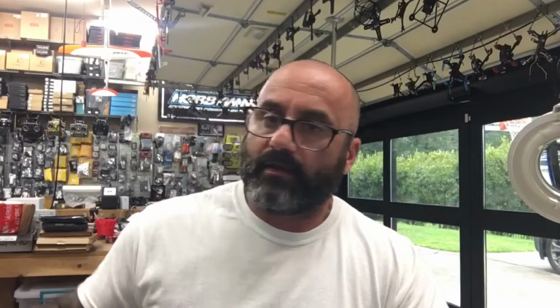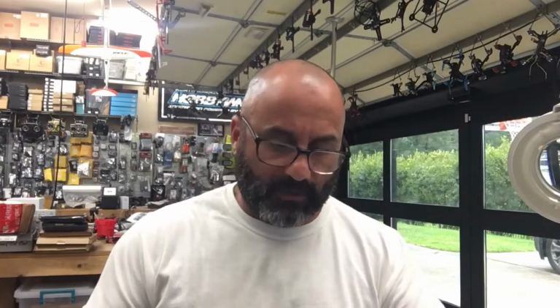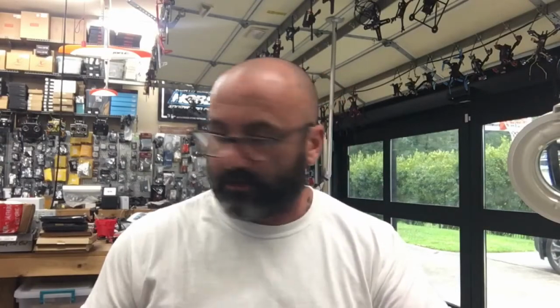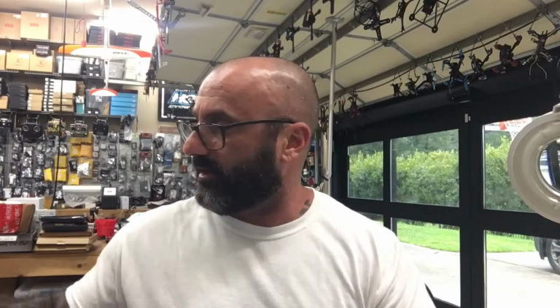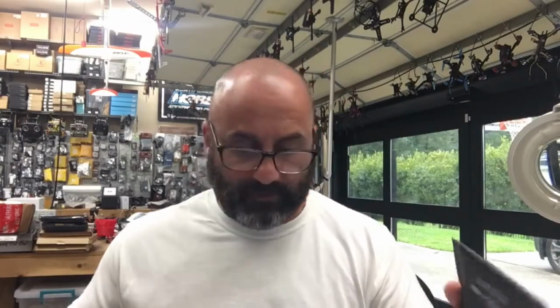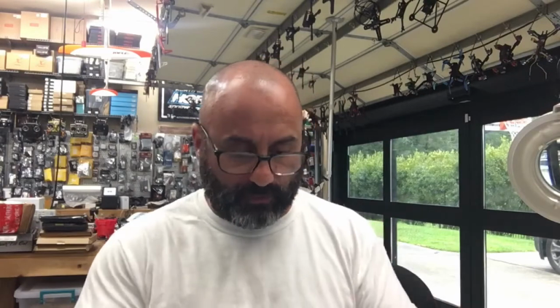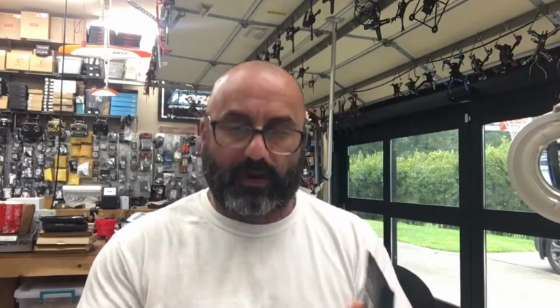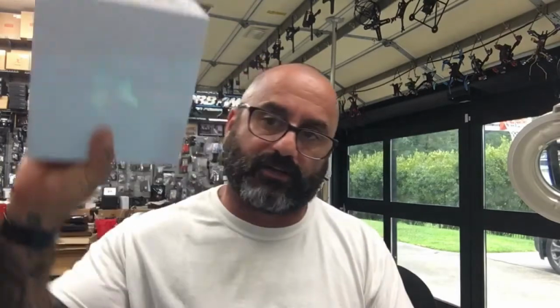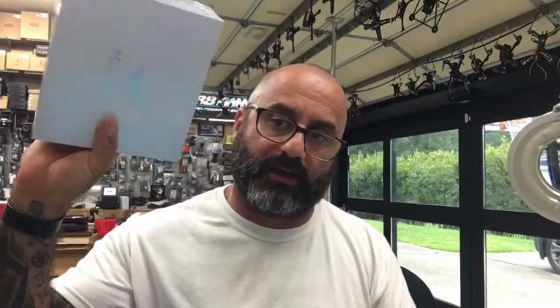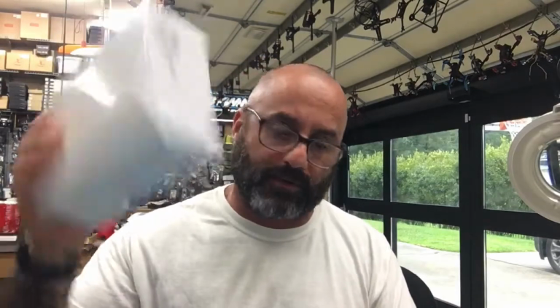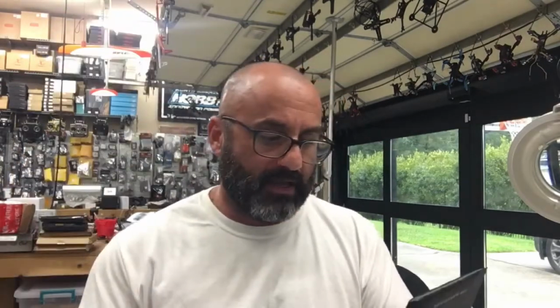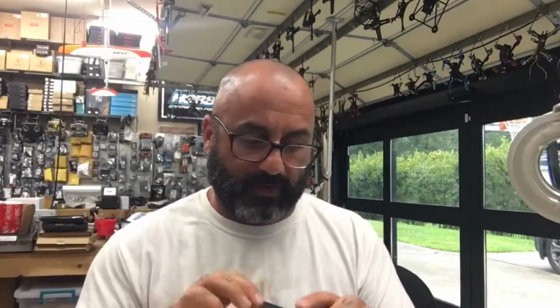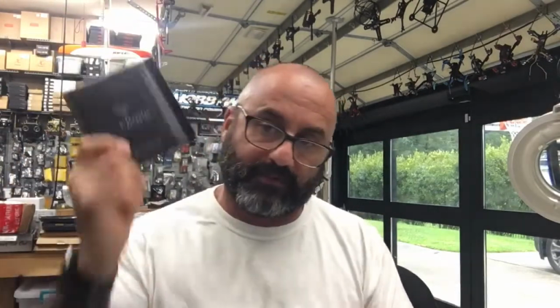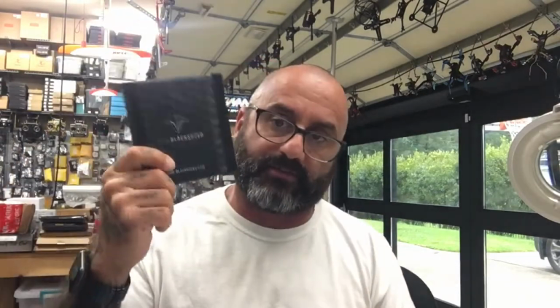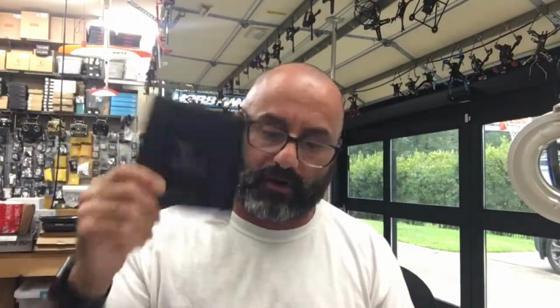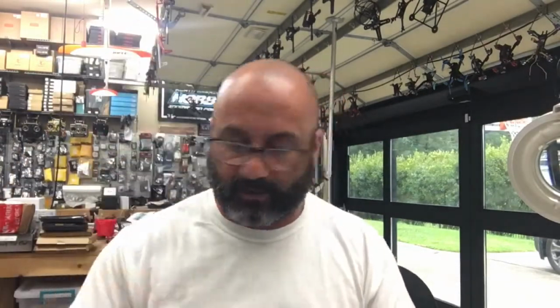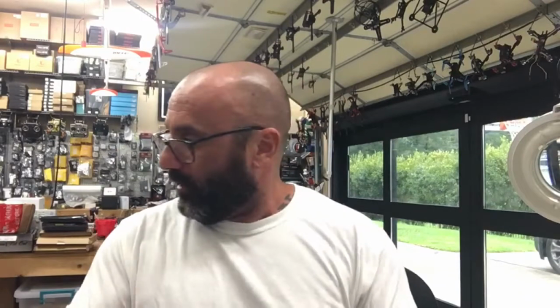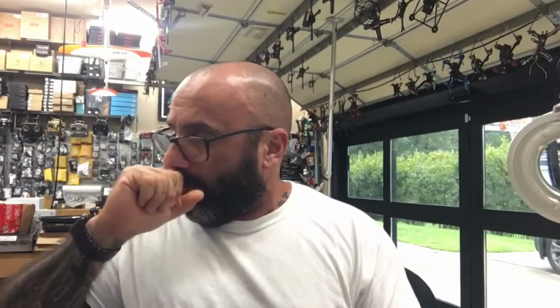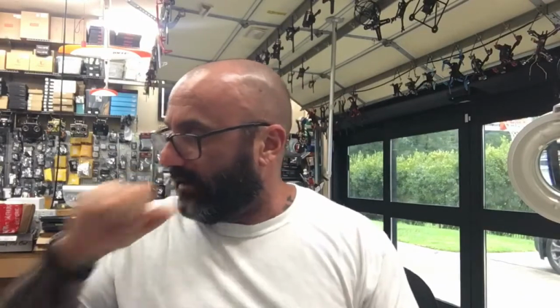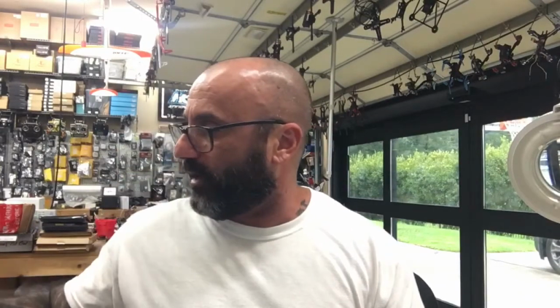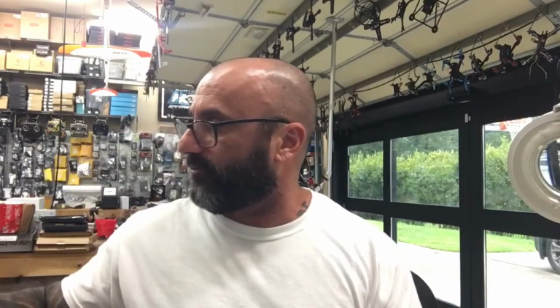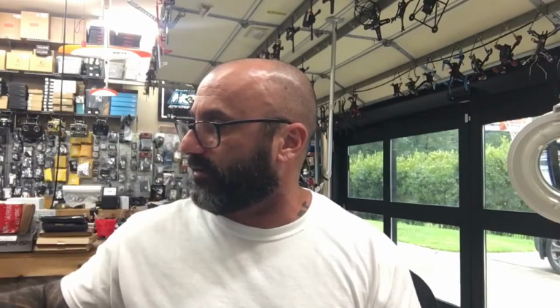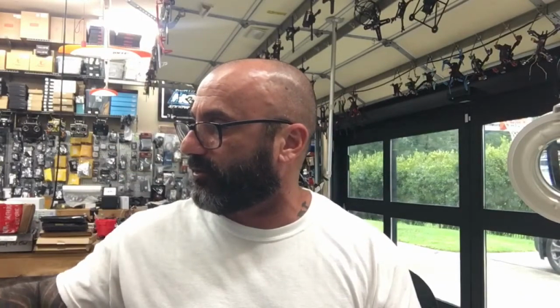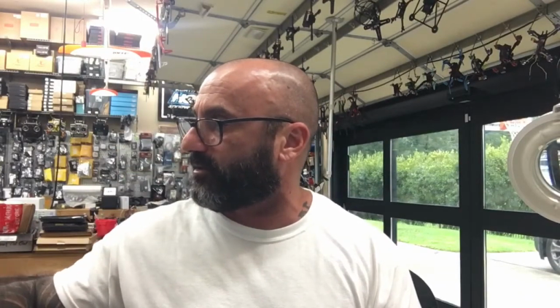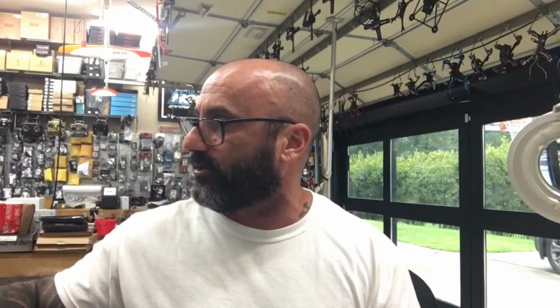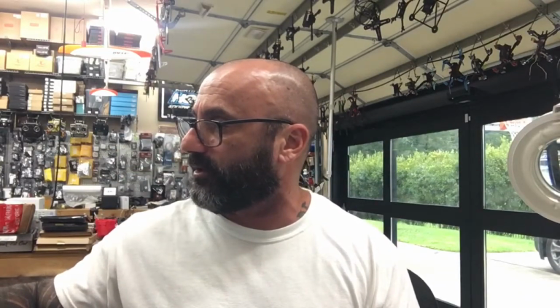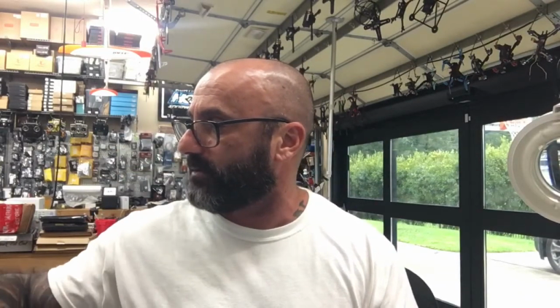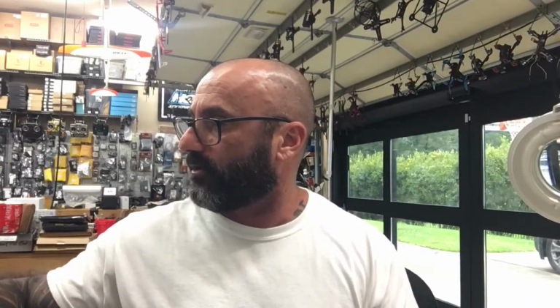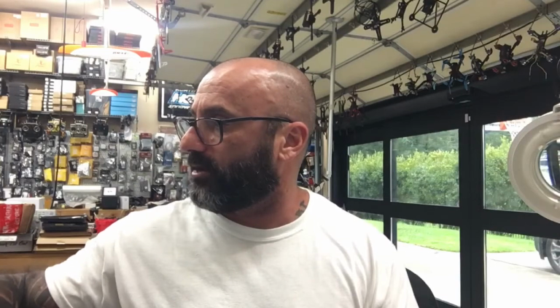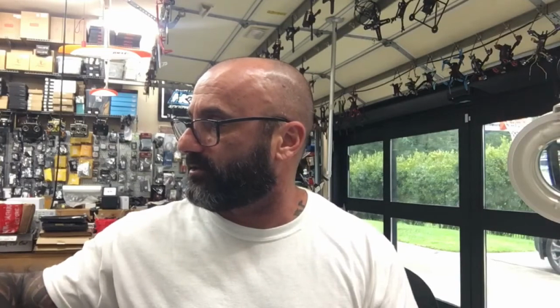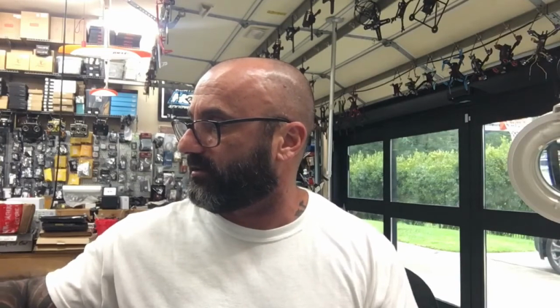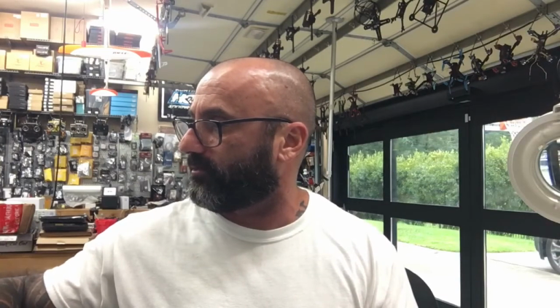Hey guys, Tark with Cyclone FPV. I'm getting ready to do an HDLRC Arrow 3 — I'm going to put a TBS with NORX on it. I figured I'd do a video for some of you guys that have been wanting to do this.